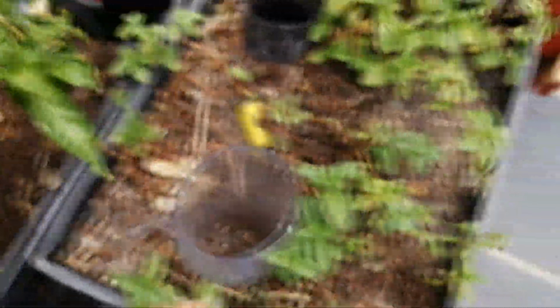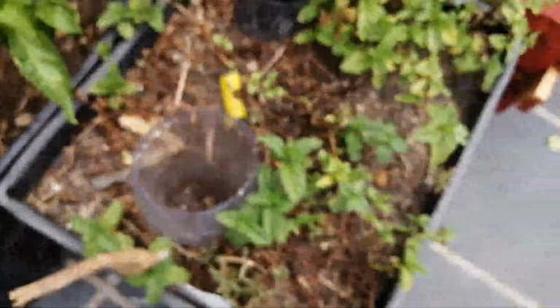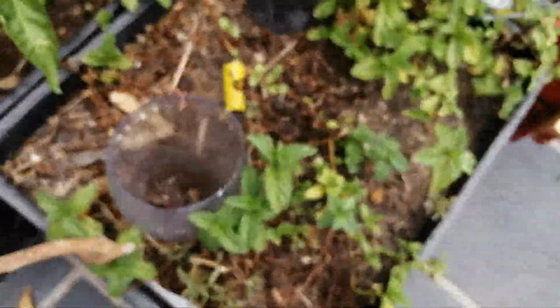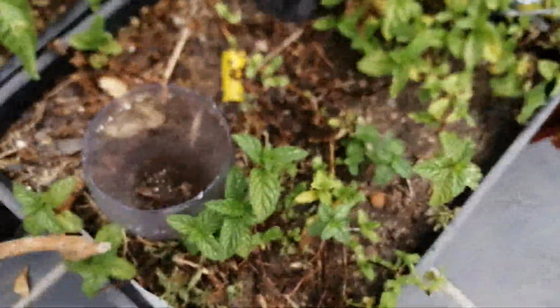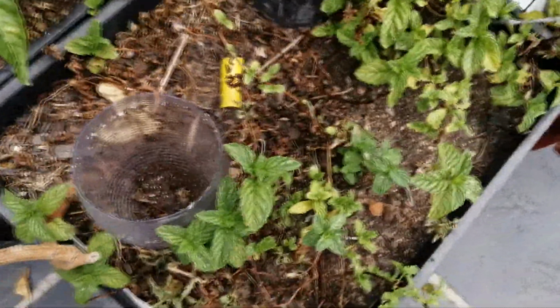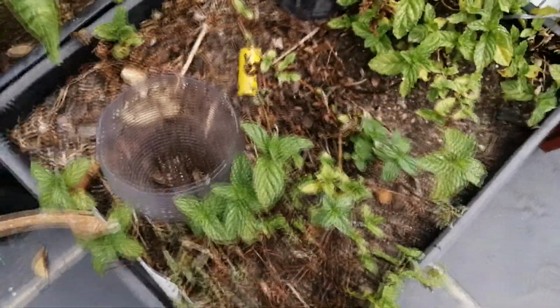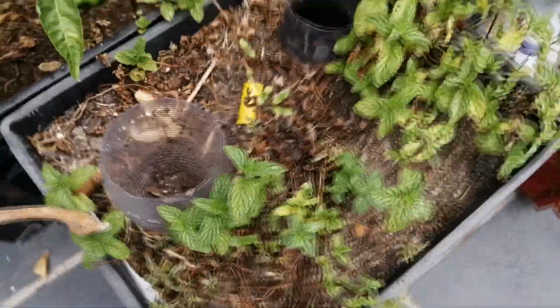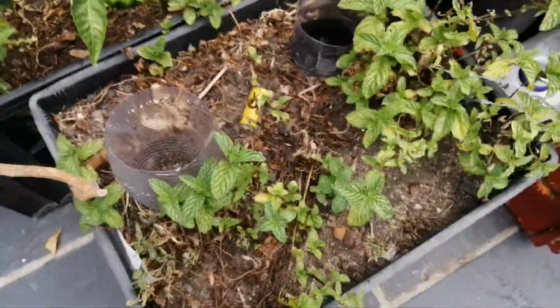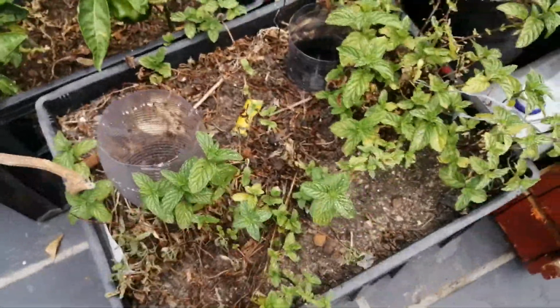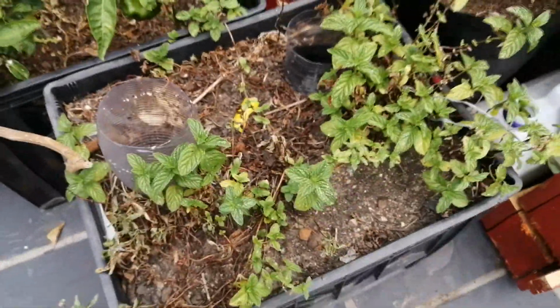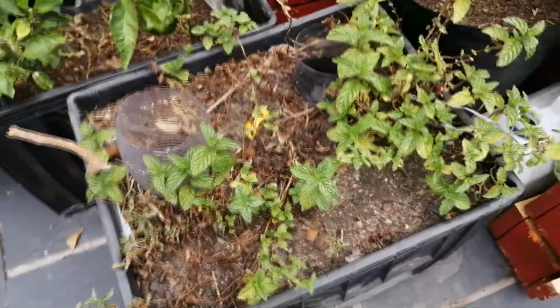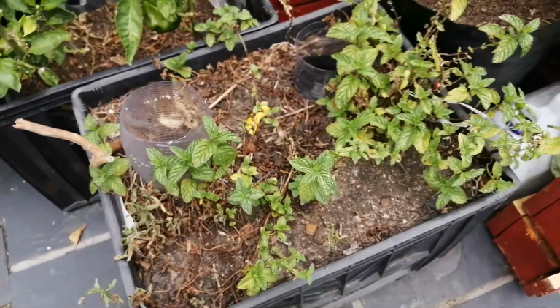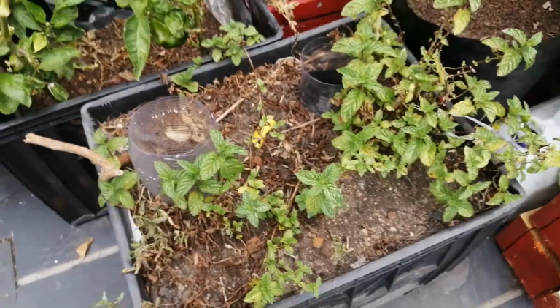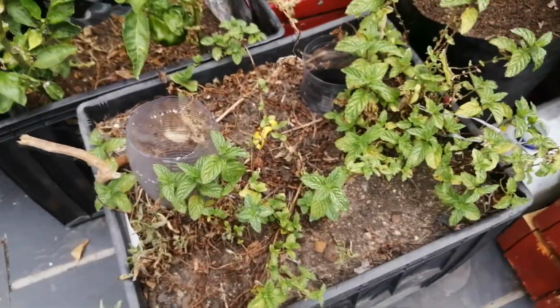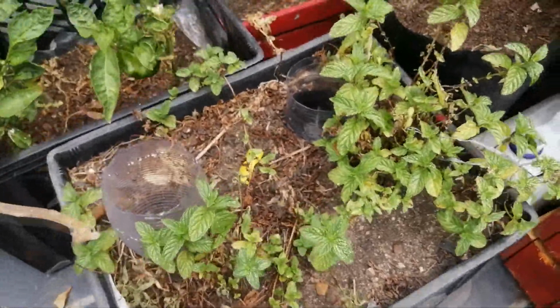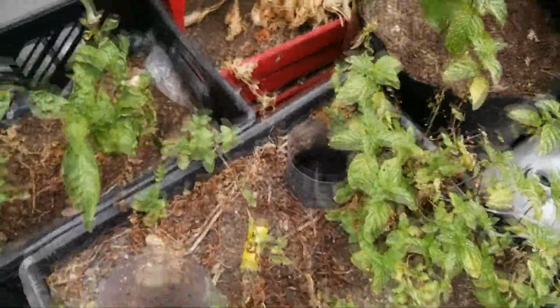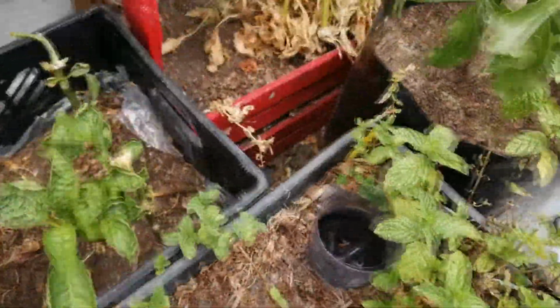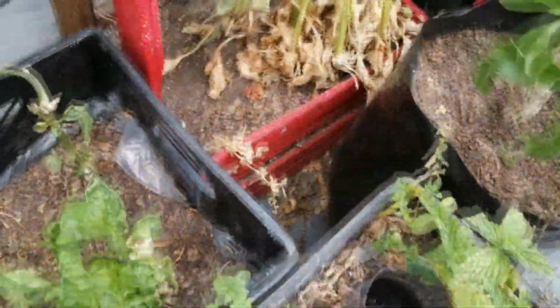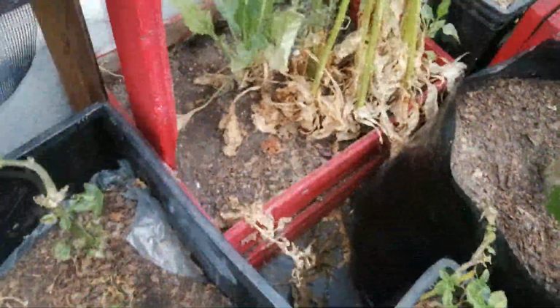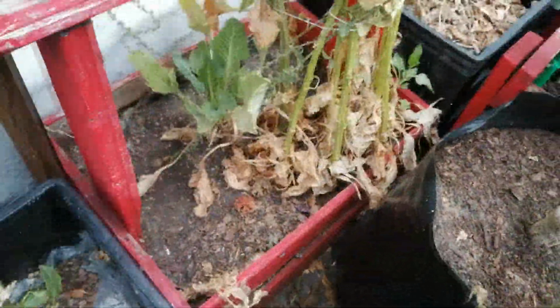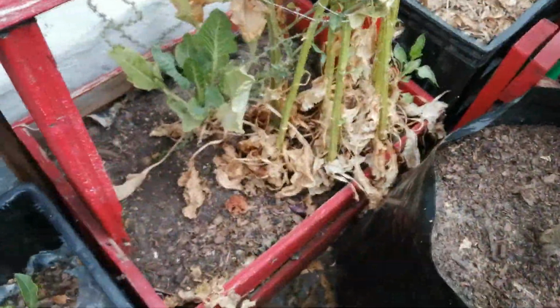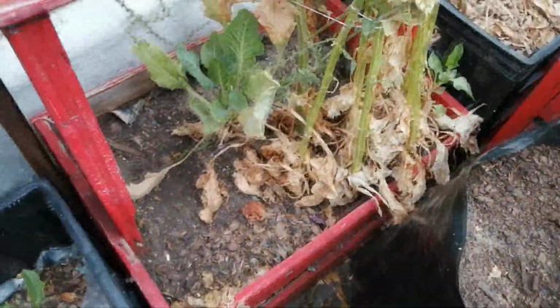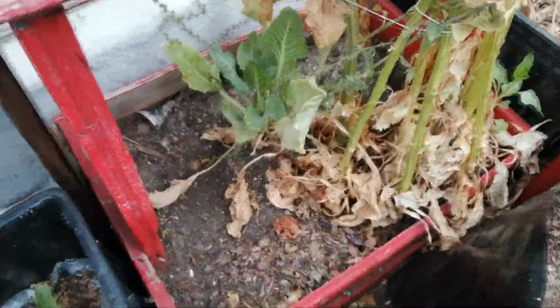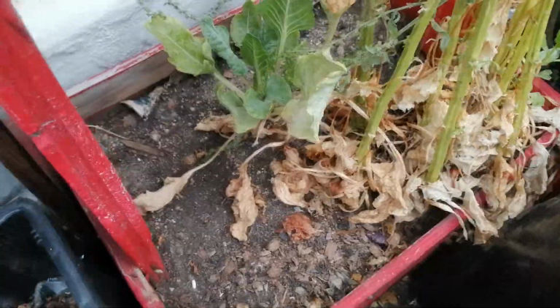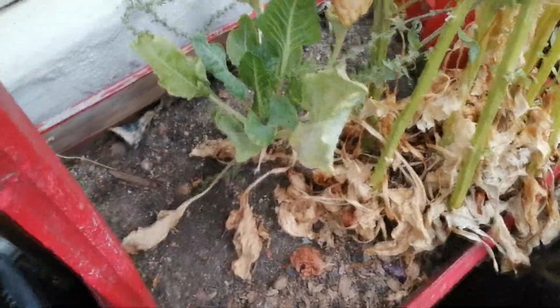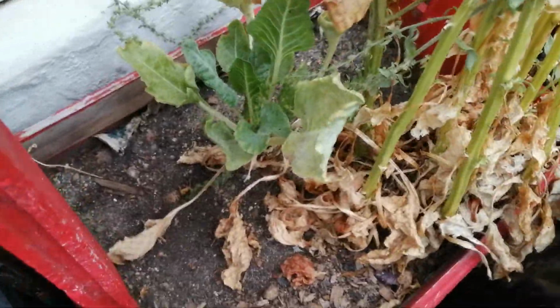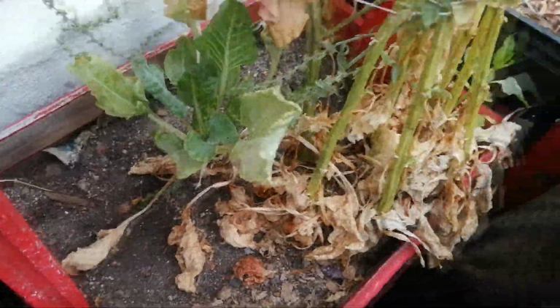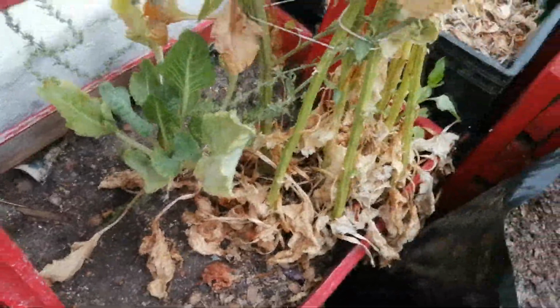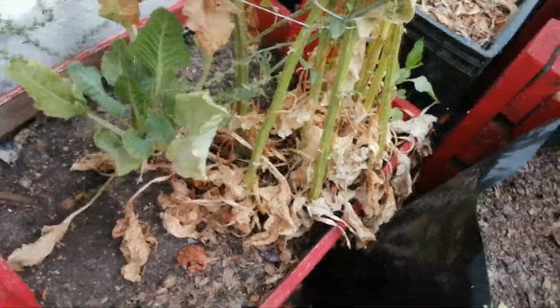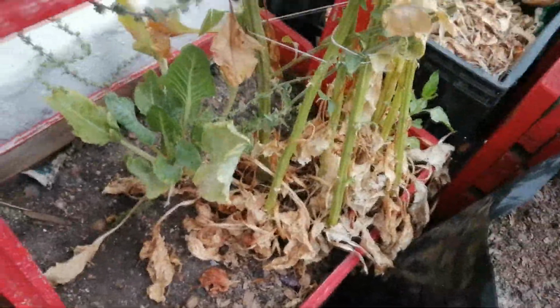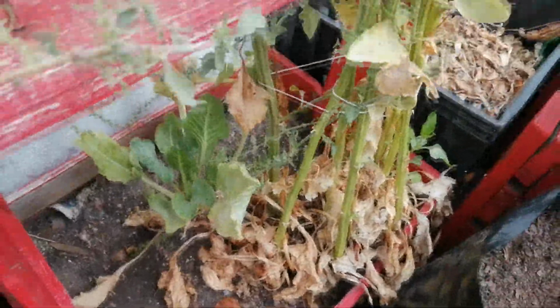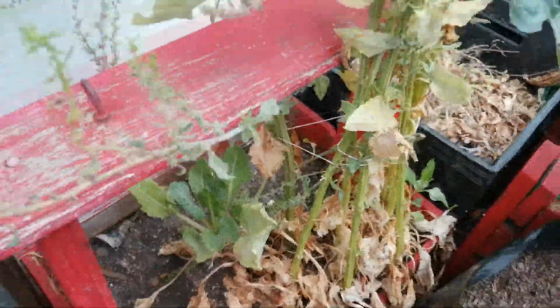Over here I've got my mint, and then behind the mint is the Swiss chard. The other one over here went to seed.